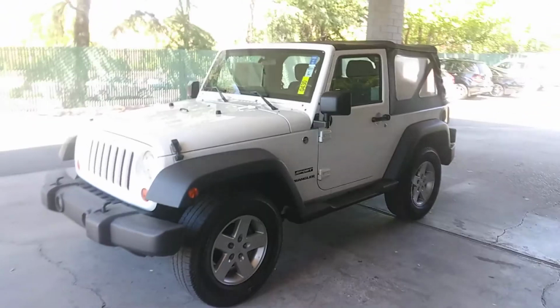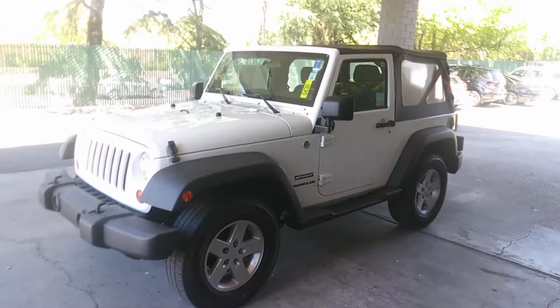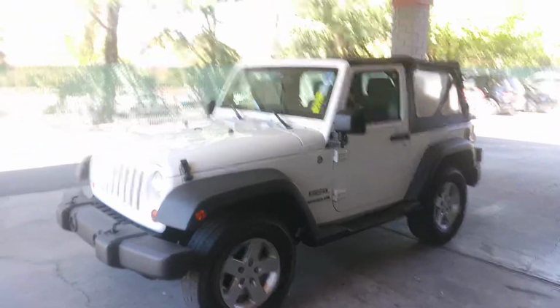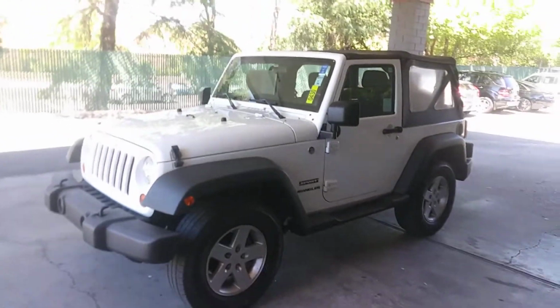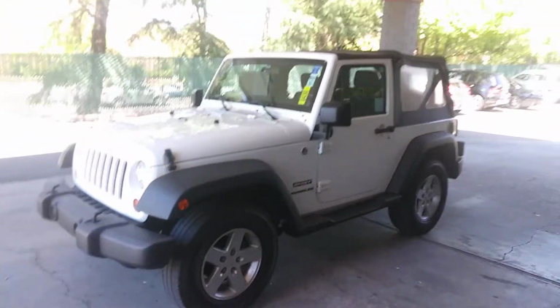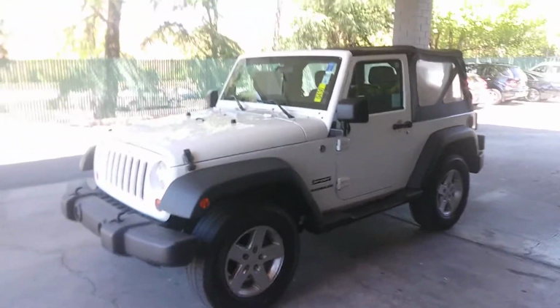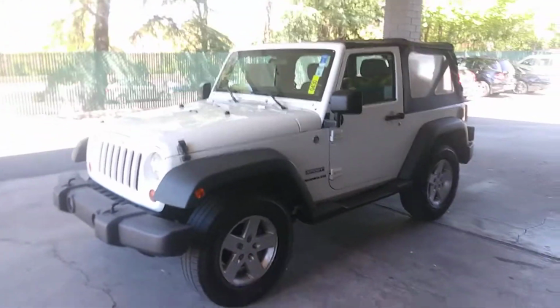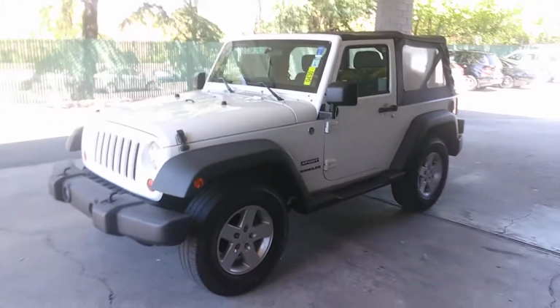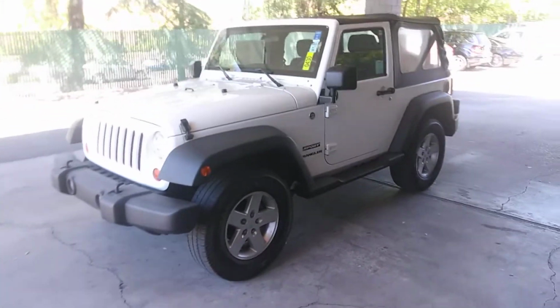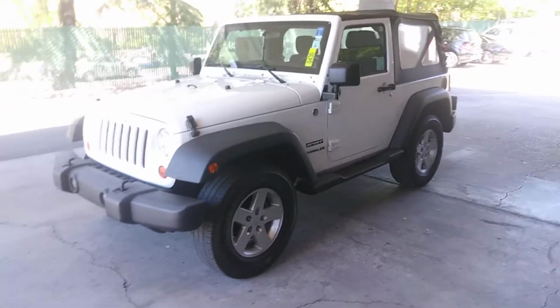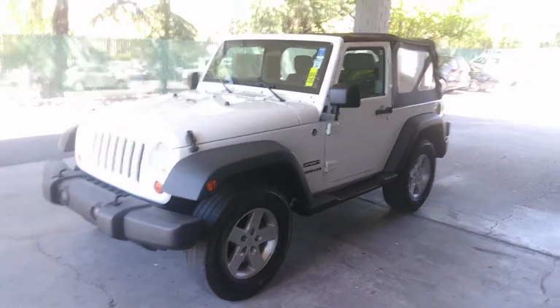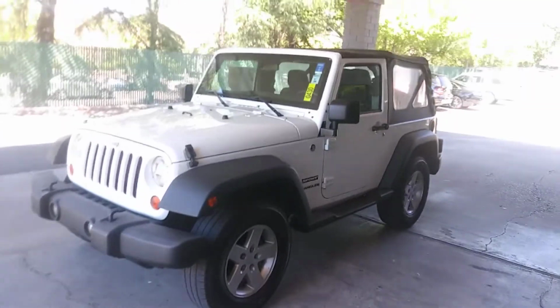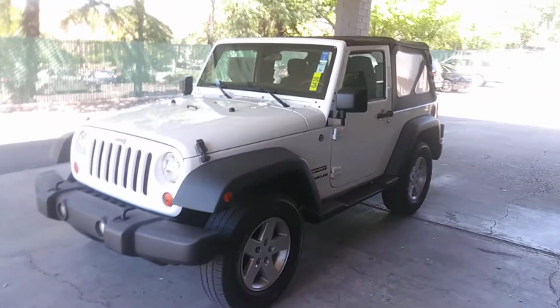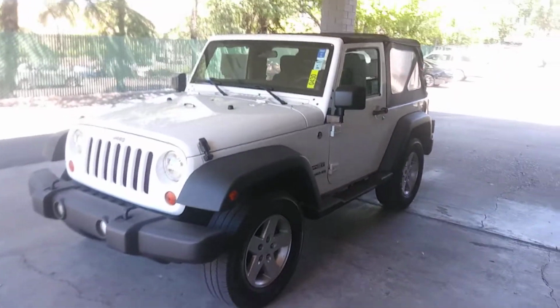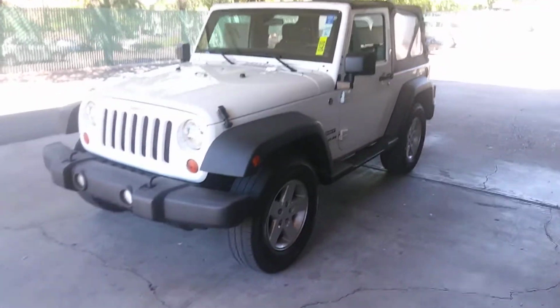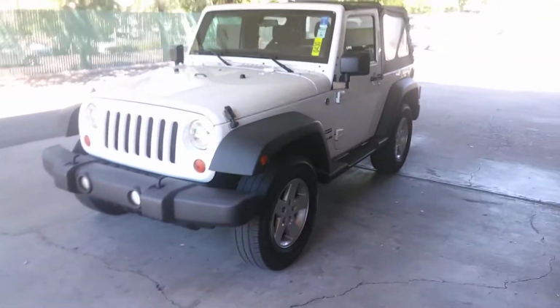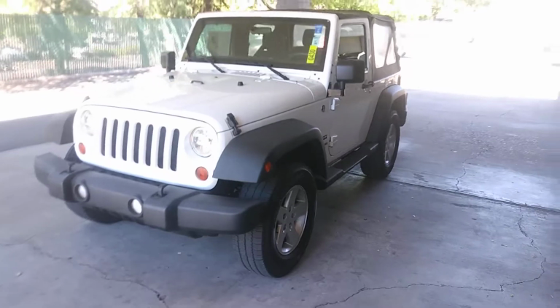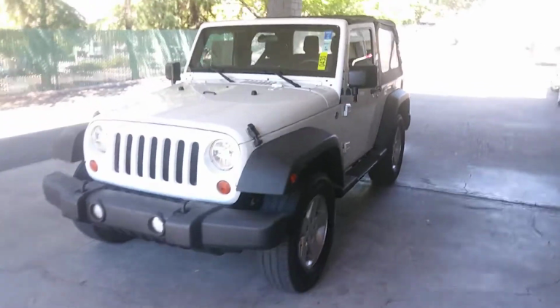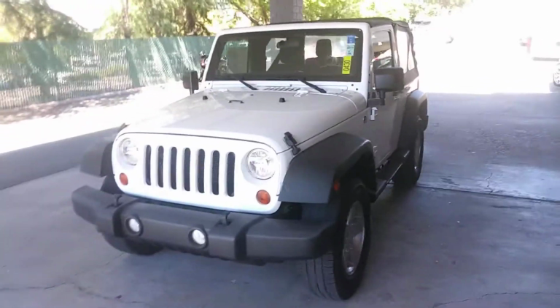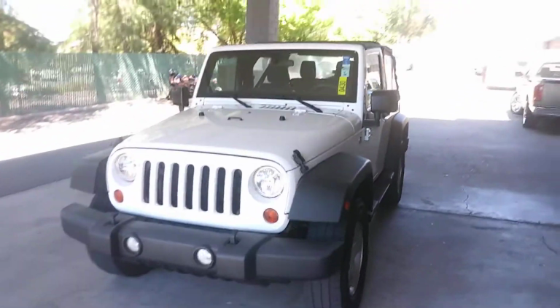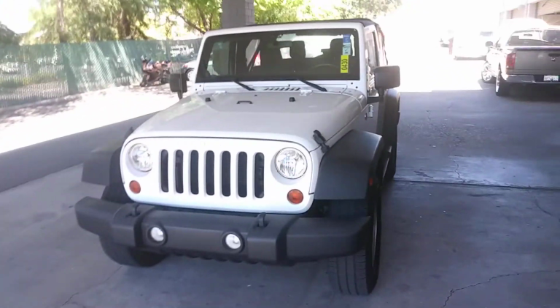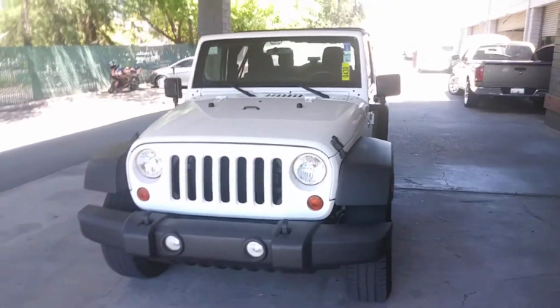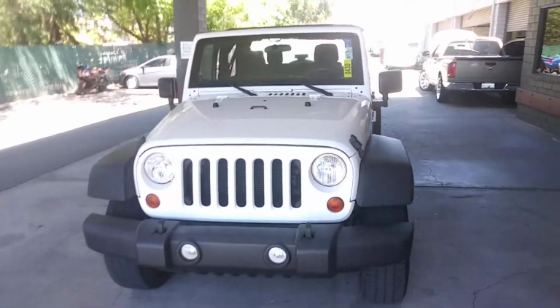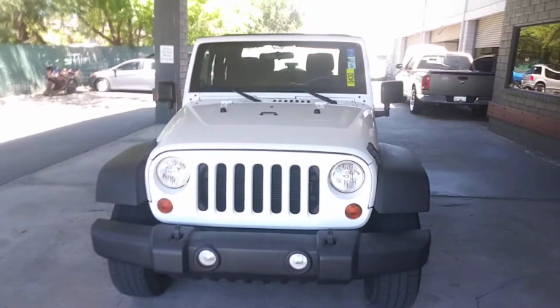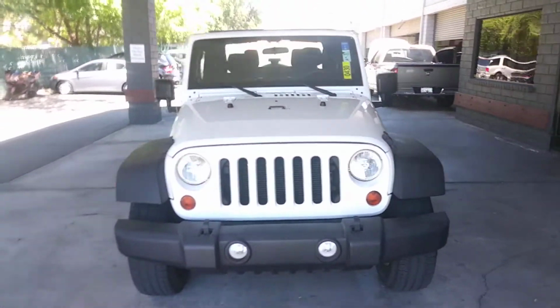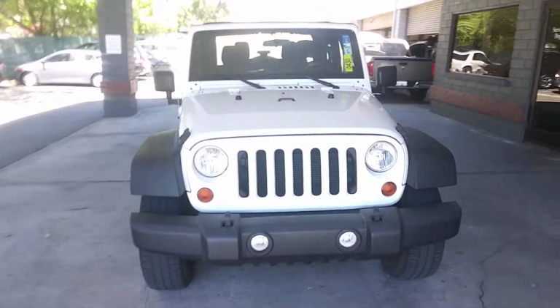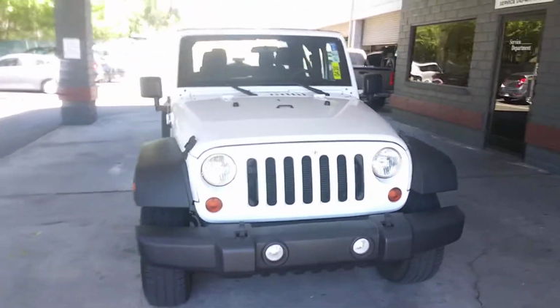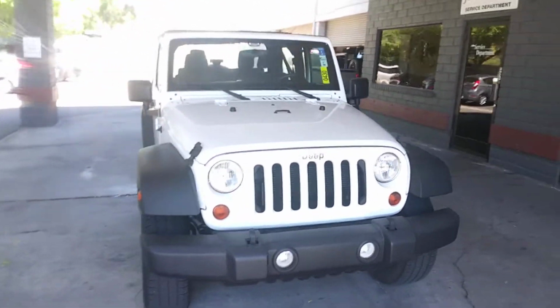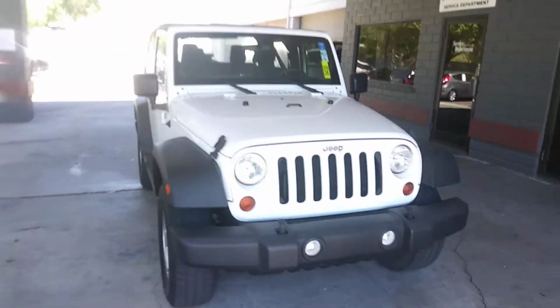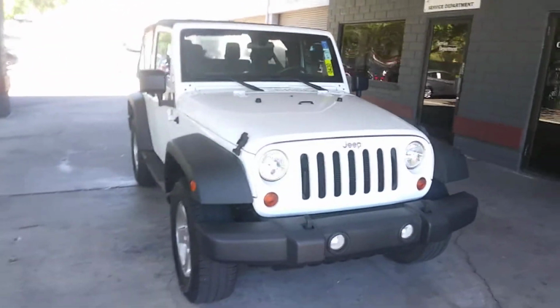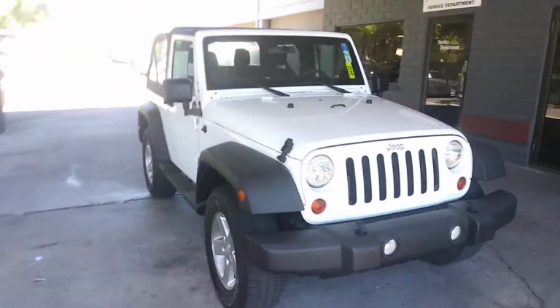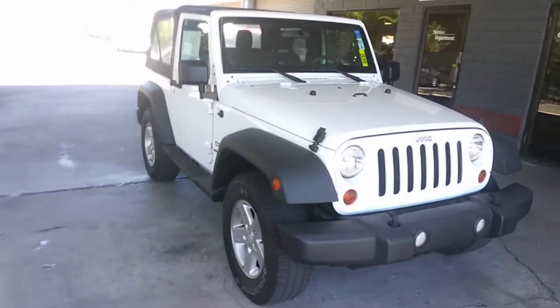This is a soft top two door. Got the alloy wheels, the steps on it, fog lights, classic seven slot grille.